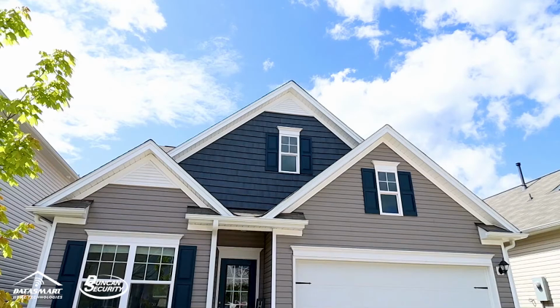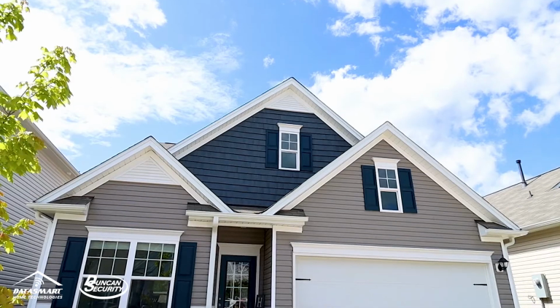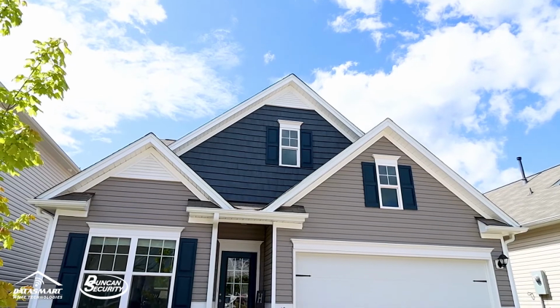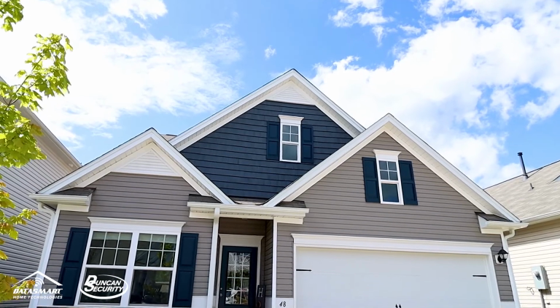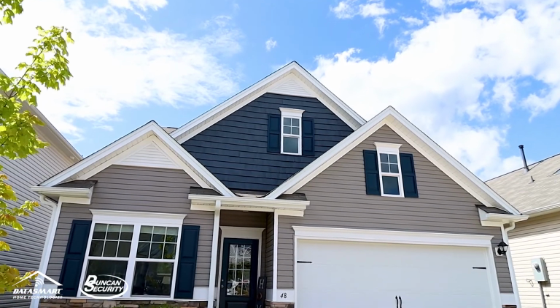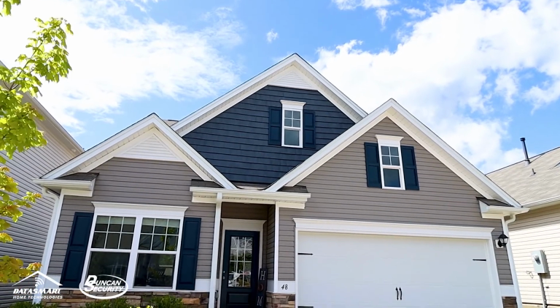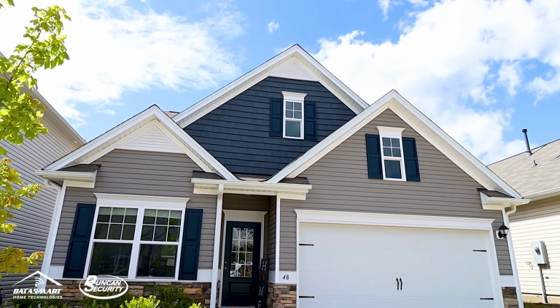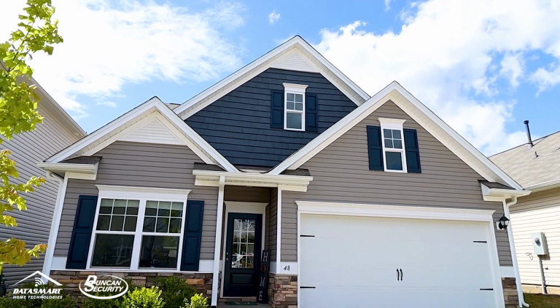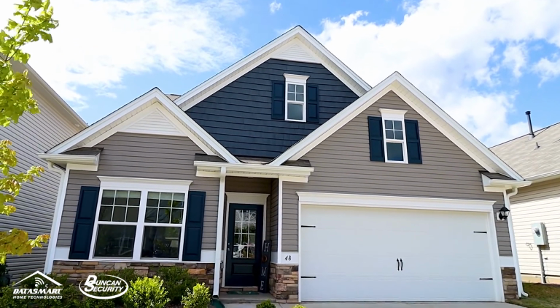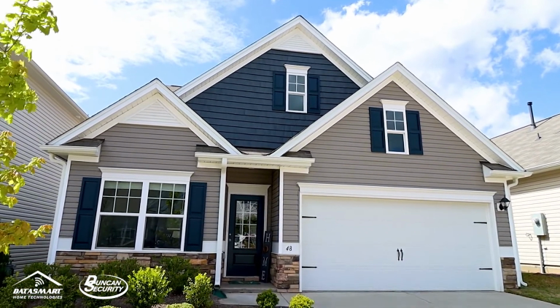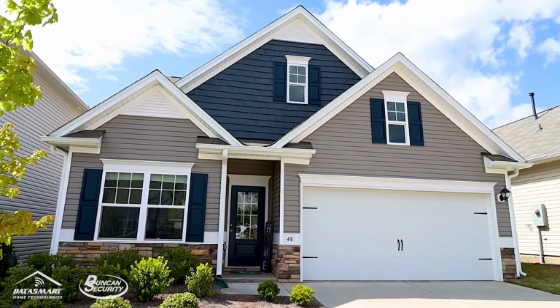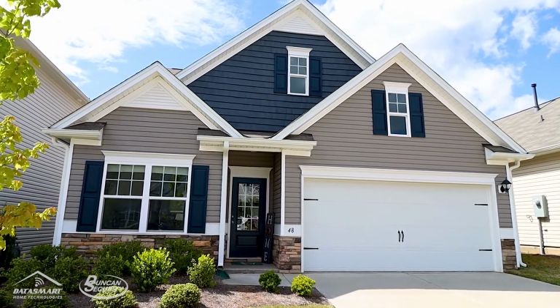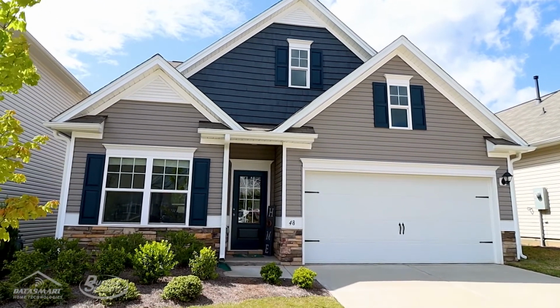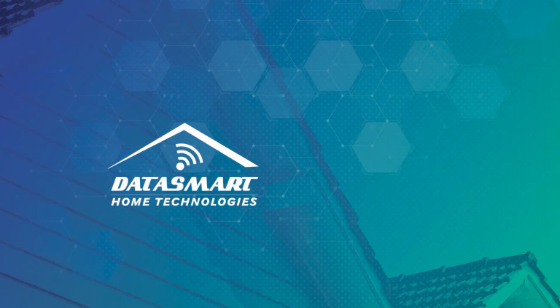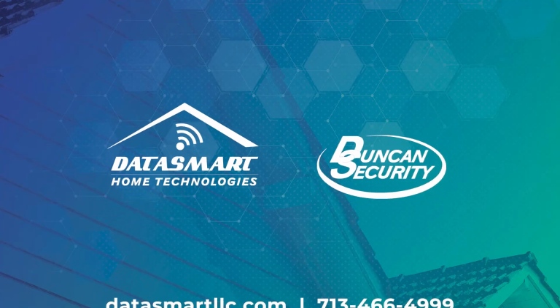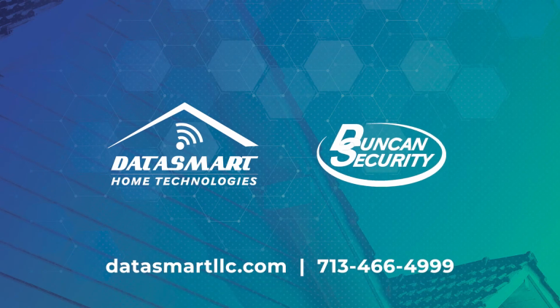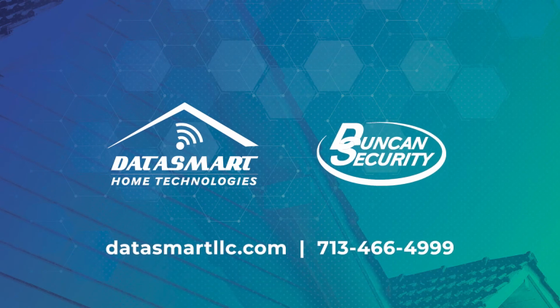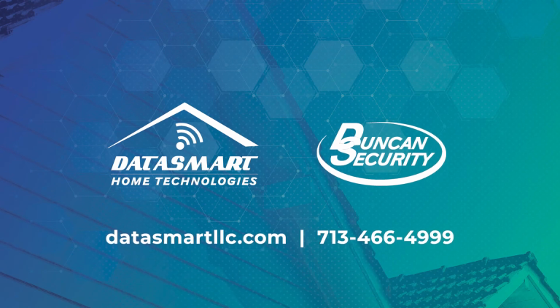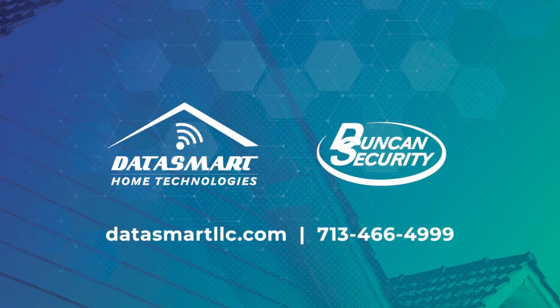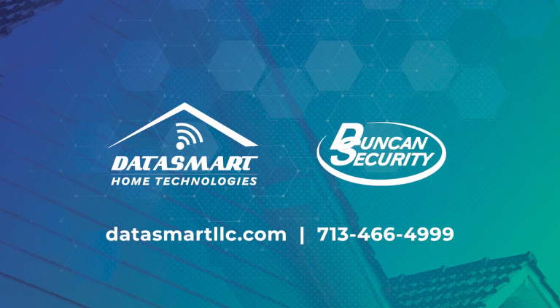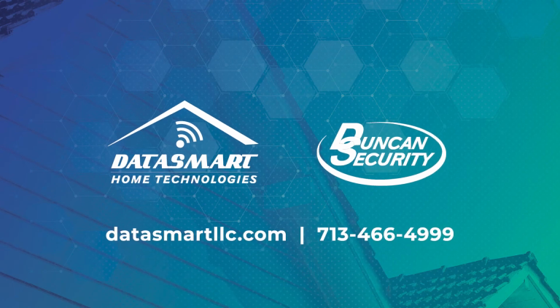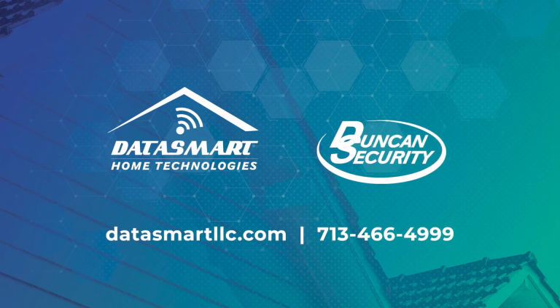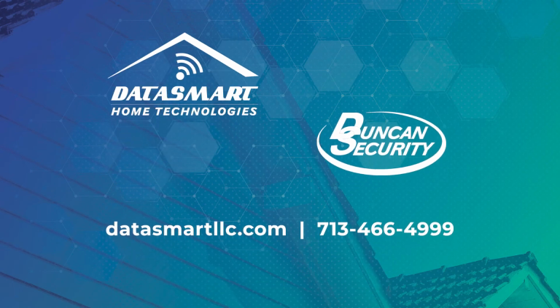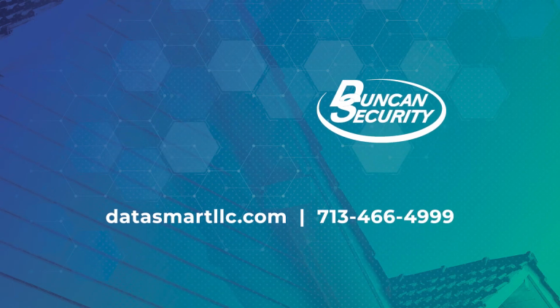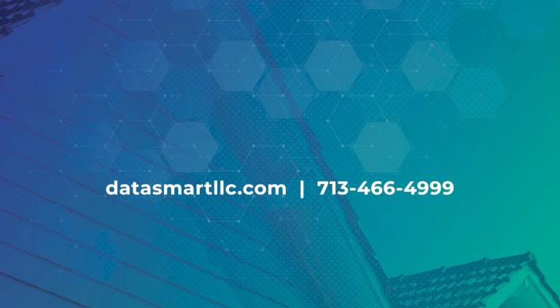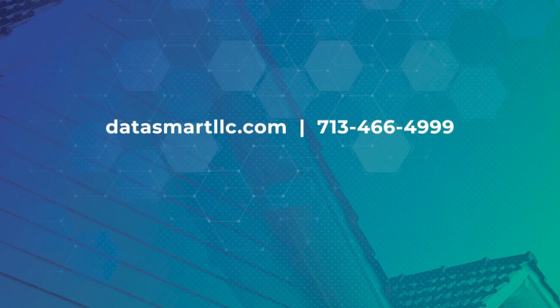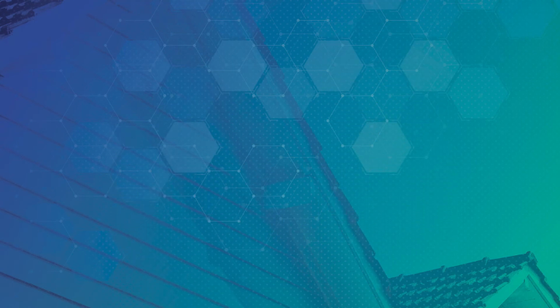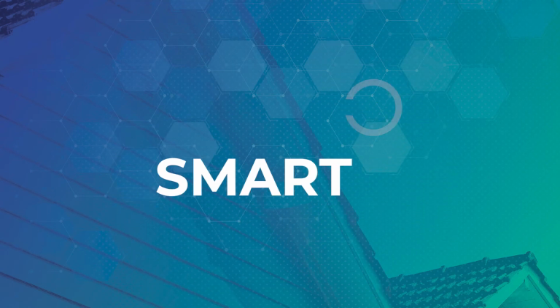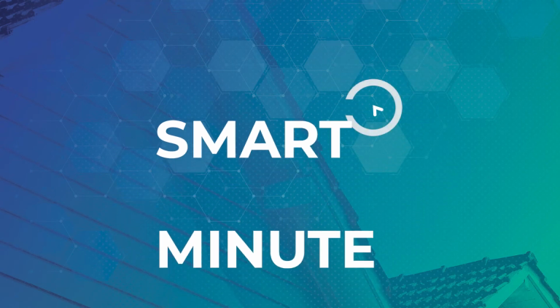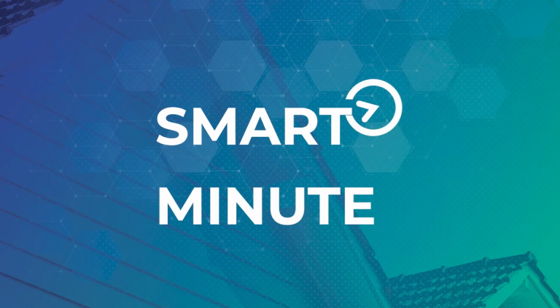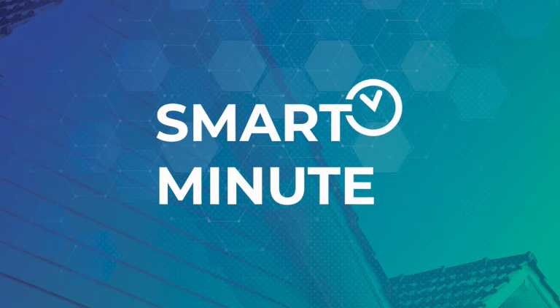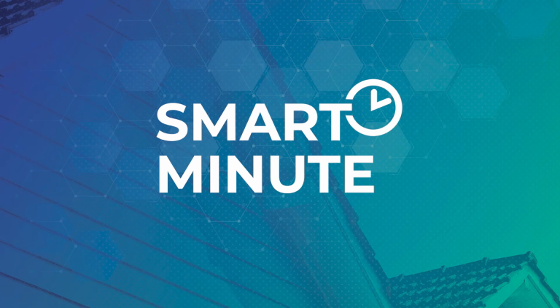Duncan Security's smart home security technology keeps your home and family safe and connected. Call us today or visit our website for more information. See you next time.